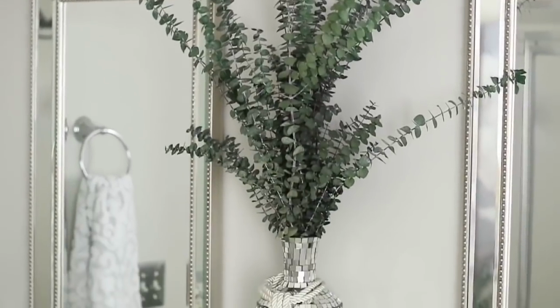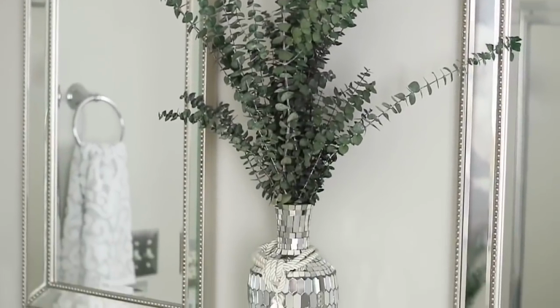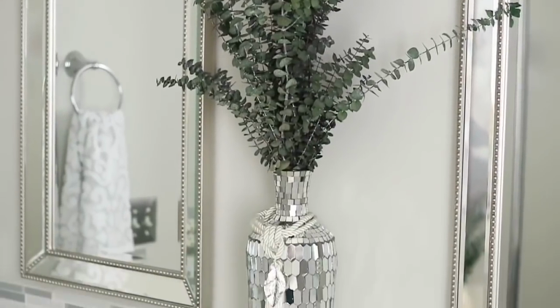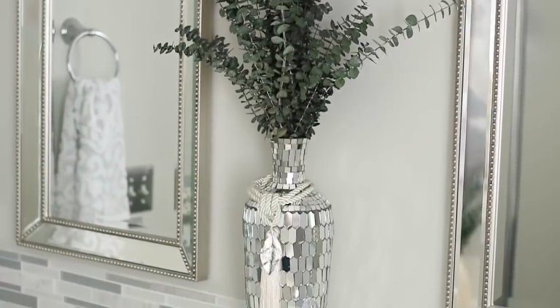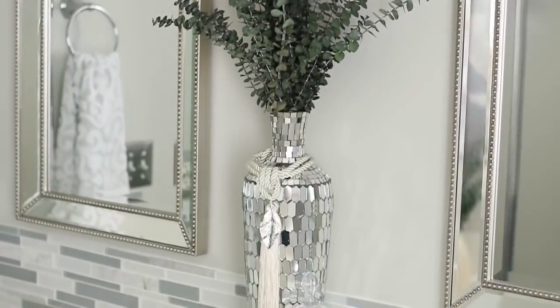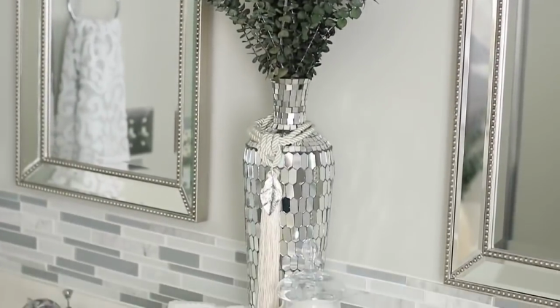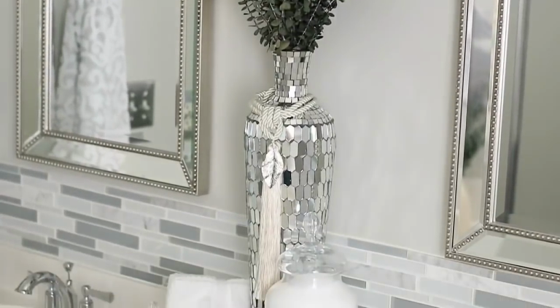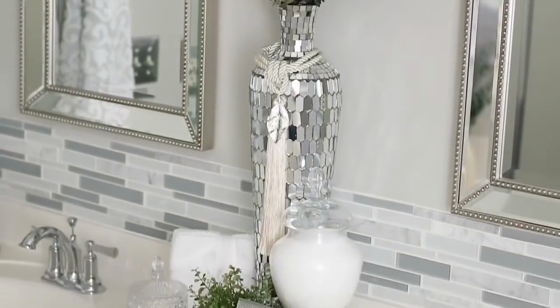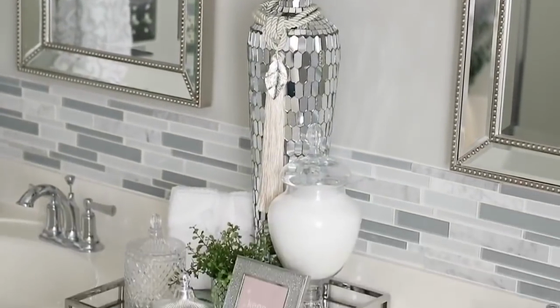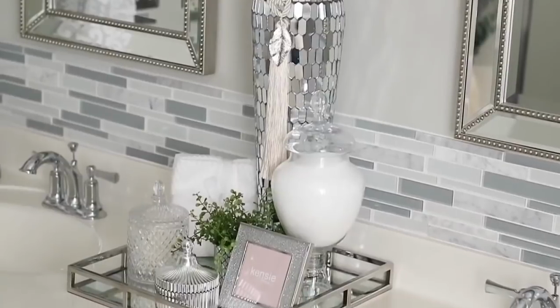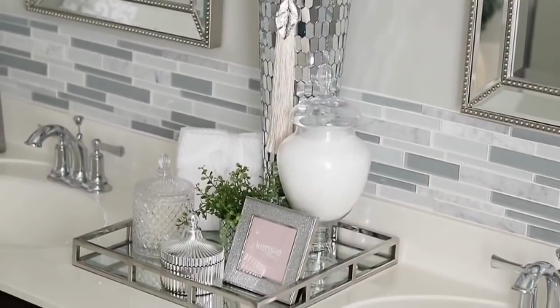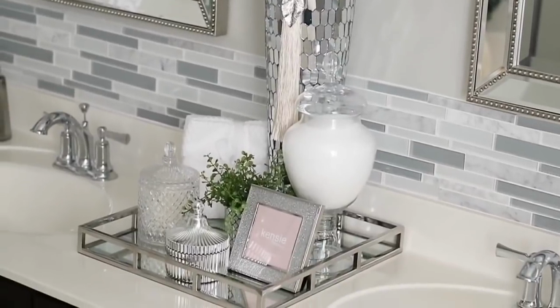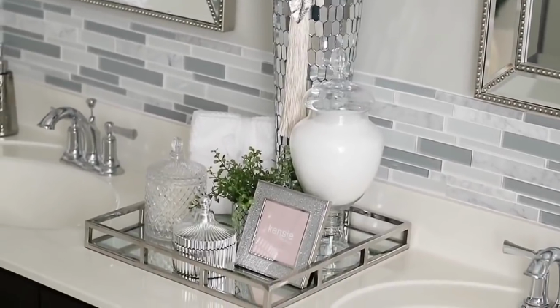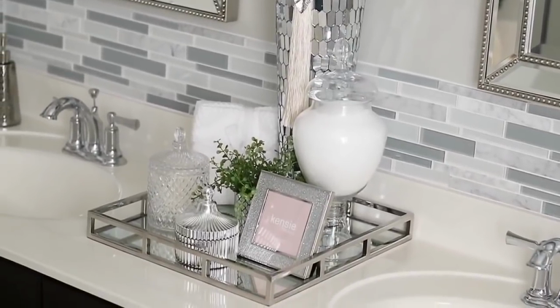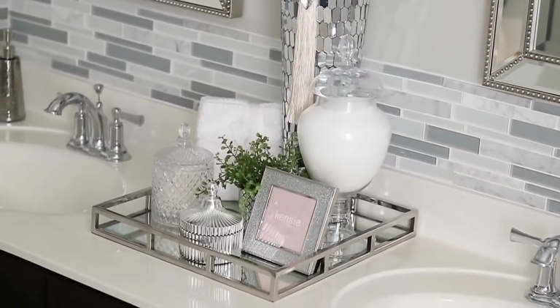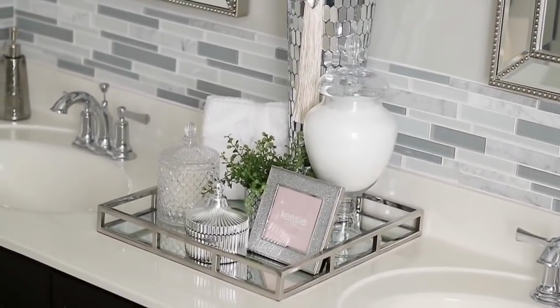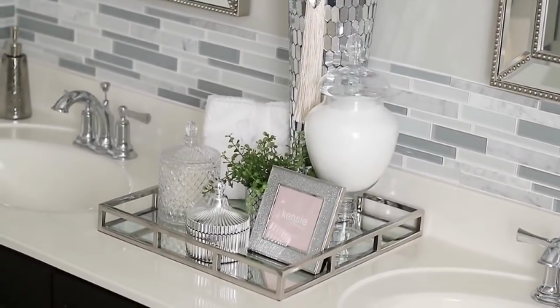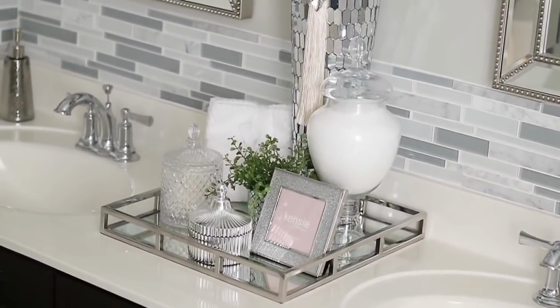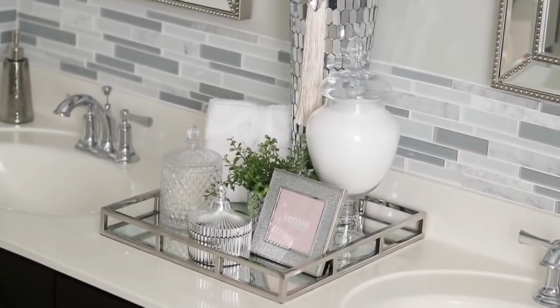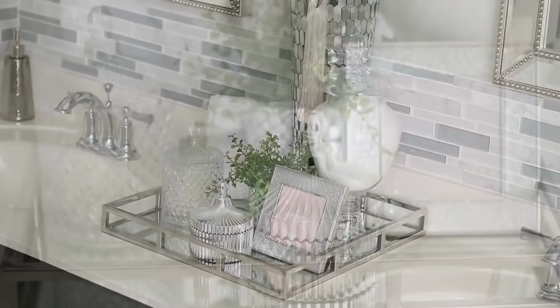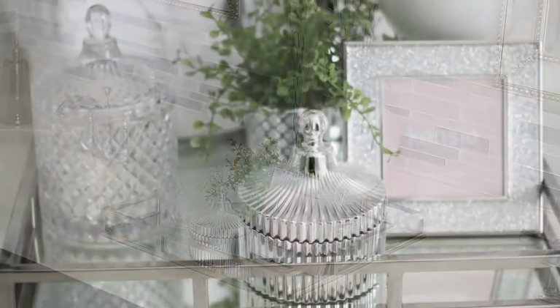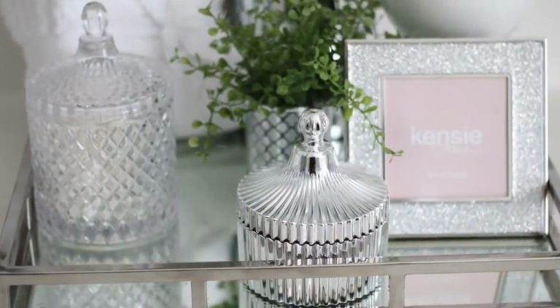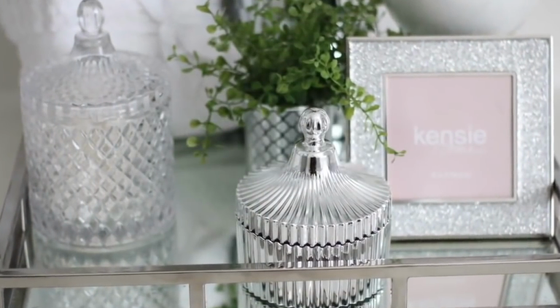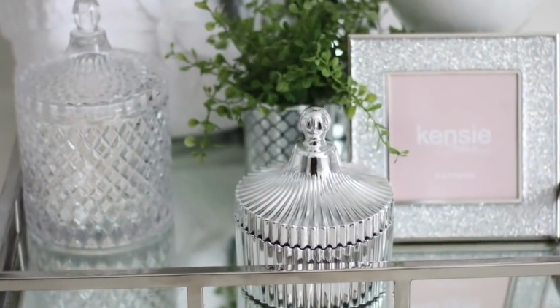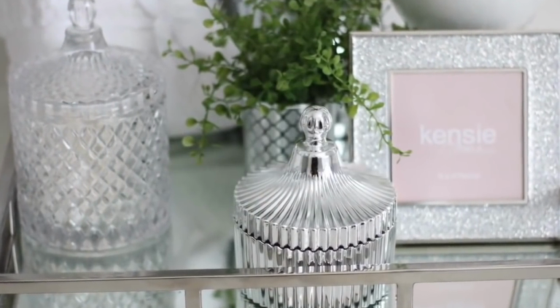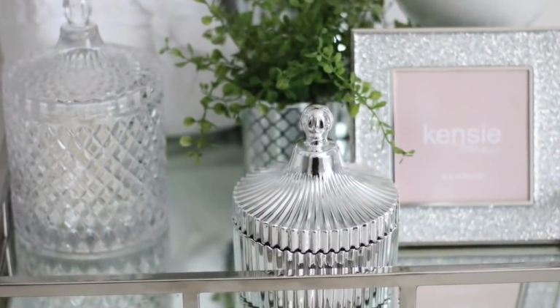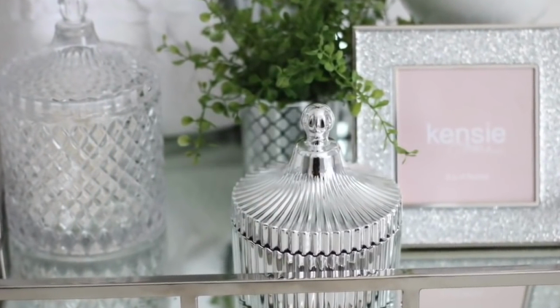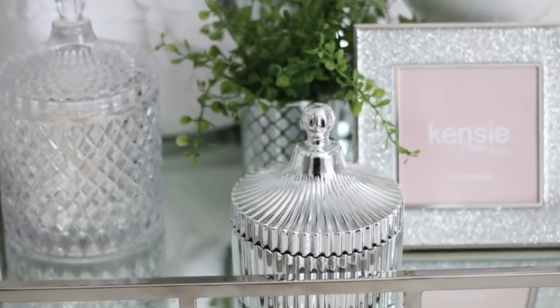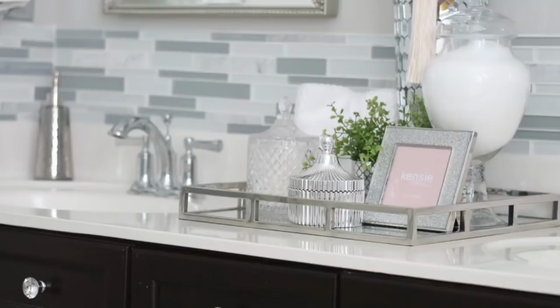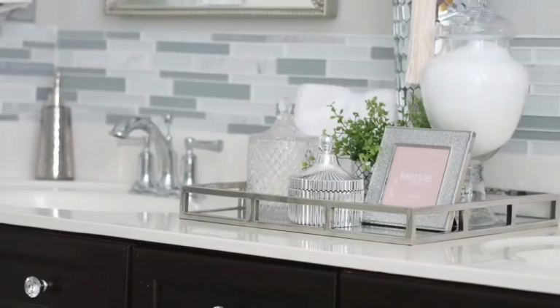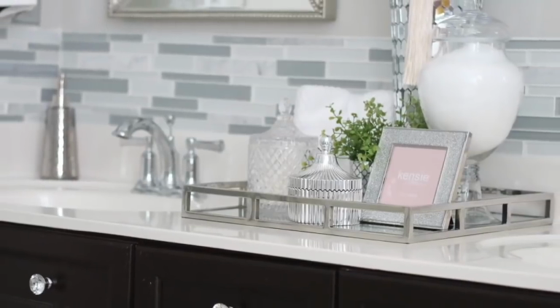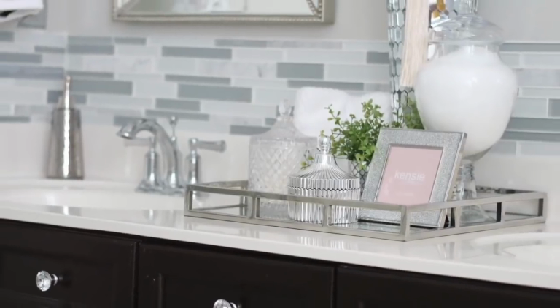The vase there is from Ross and I got a tremendous deal on that — I think it was only $20. So these are your countertop ideas. The full video is in the description box.